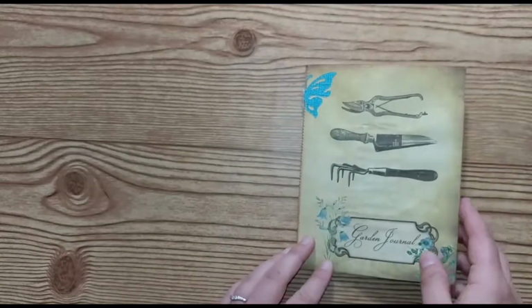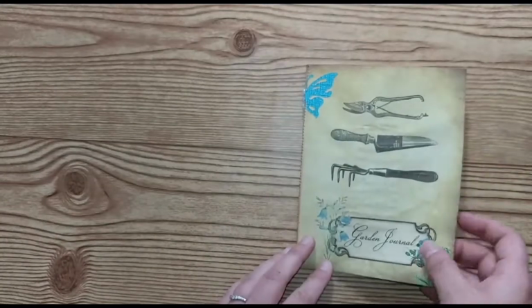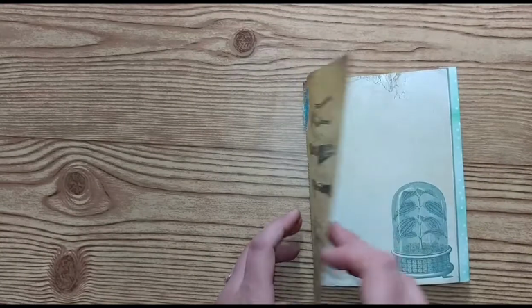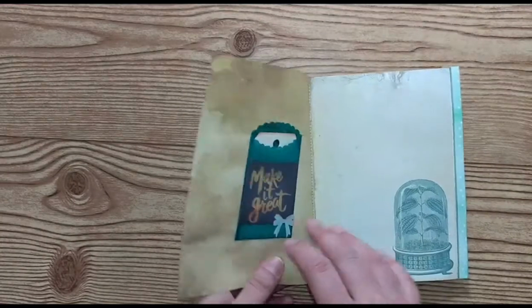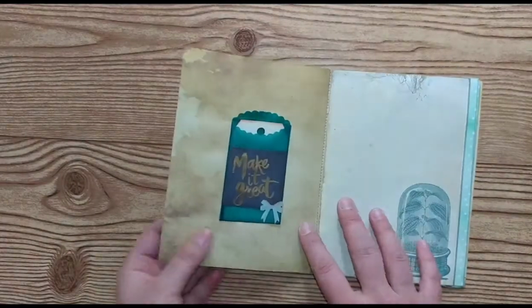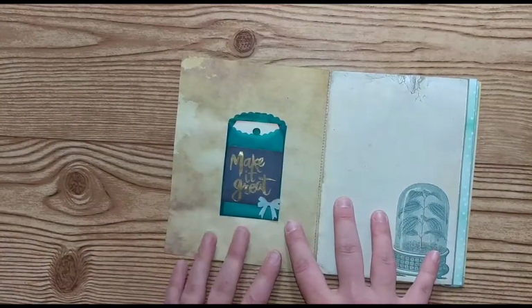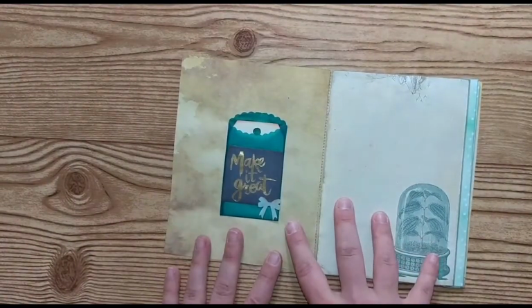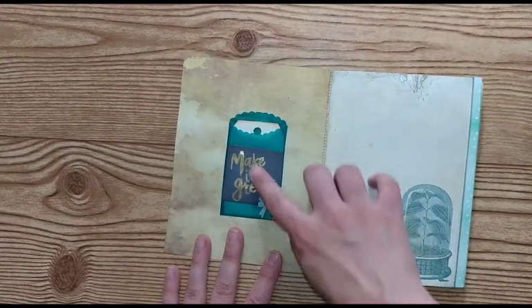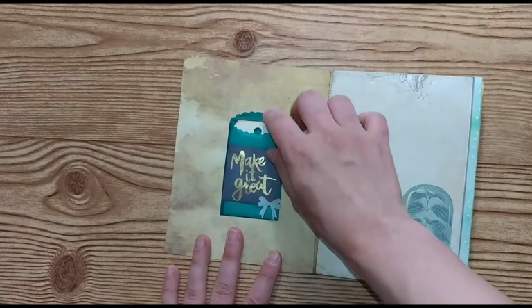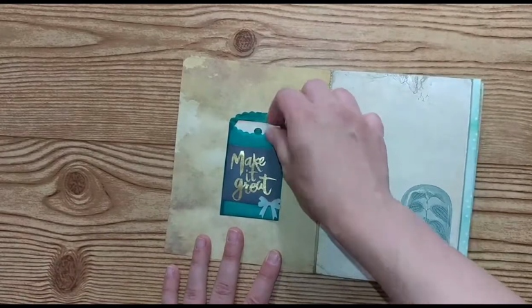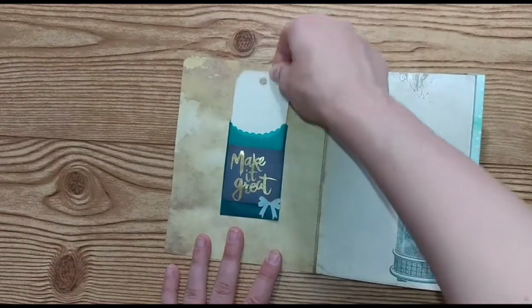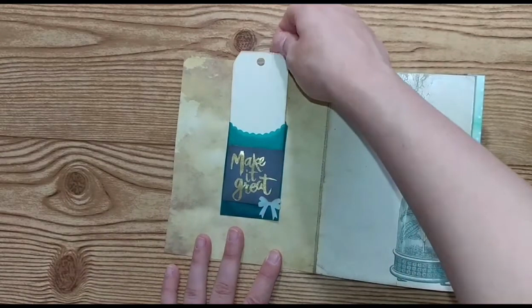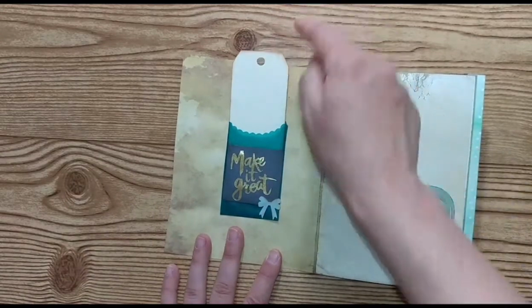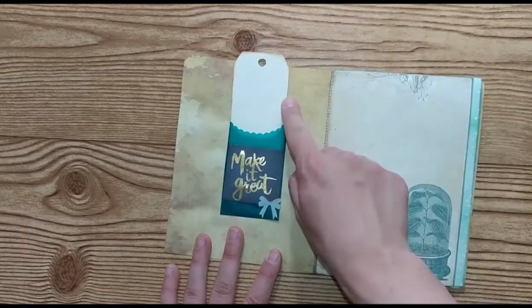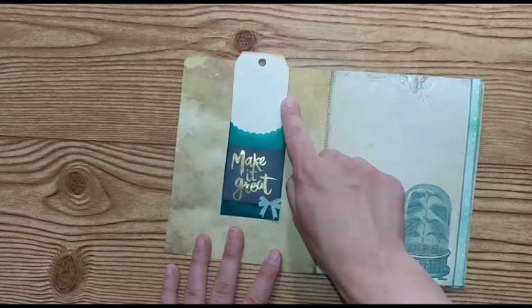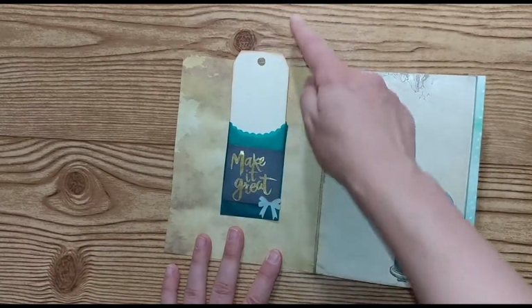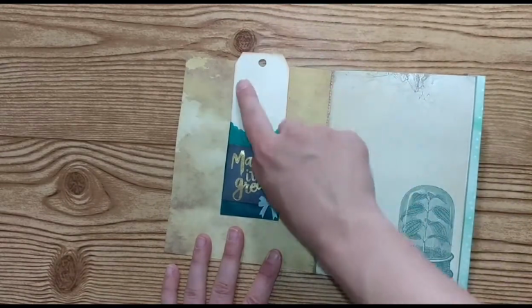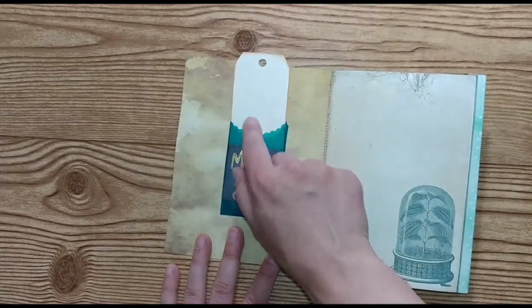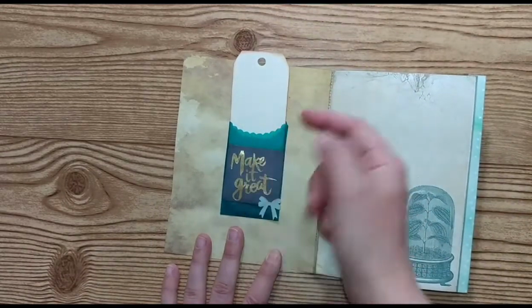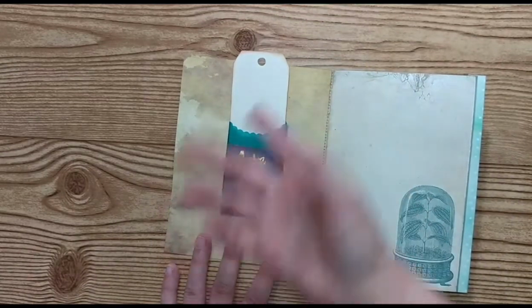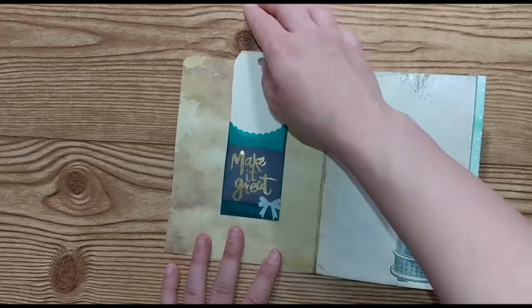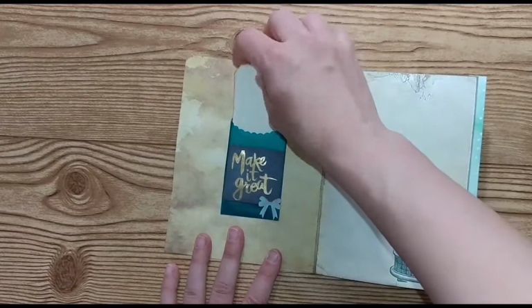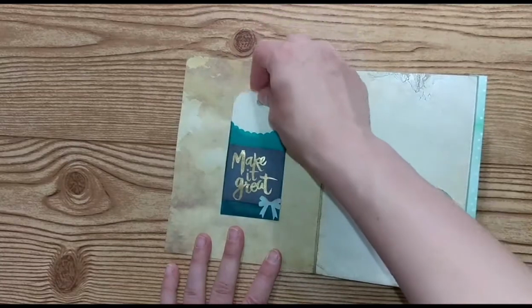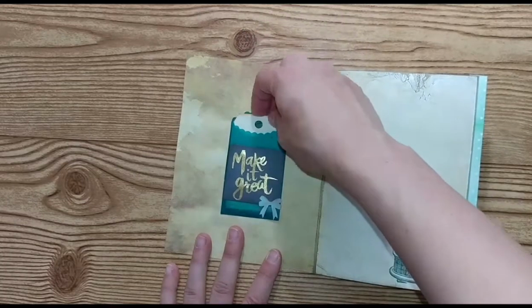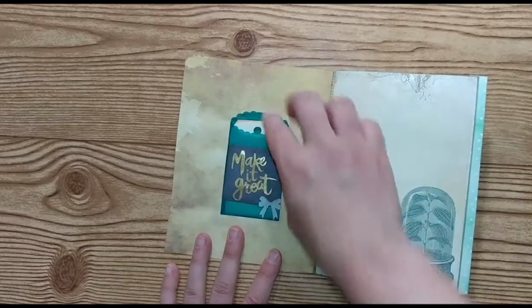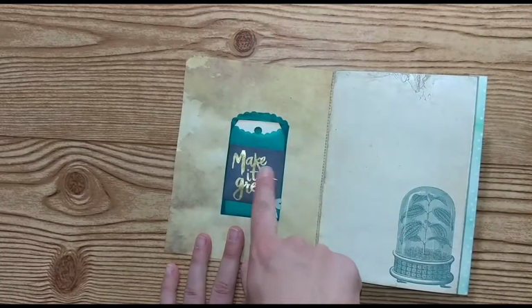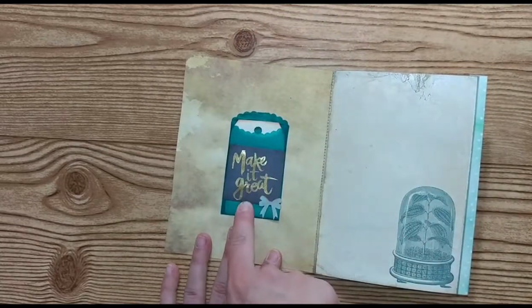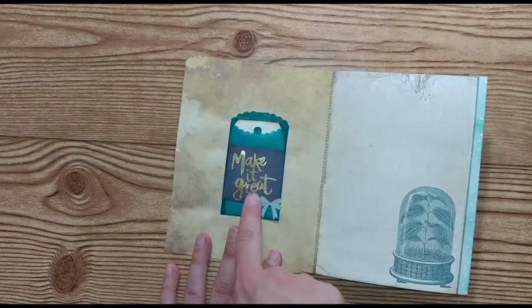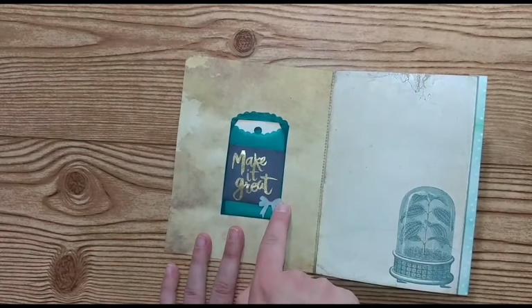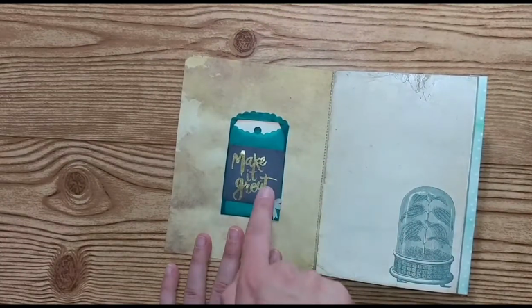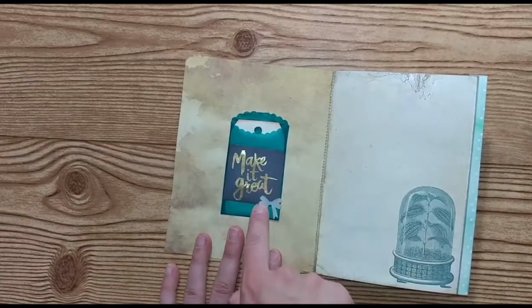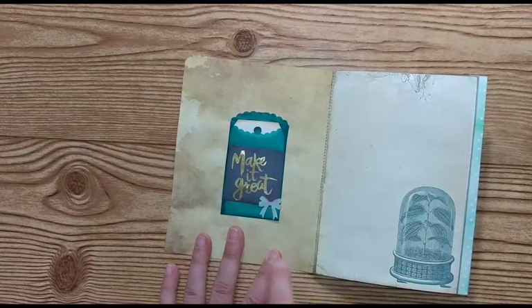So let's just do a quick little flip through. I added this little pocket and little tag that's distressed around the edges. You can put 'this book belongs to,' or whatever — little make it great and bow punch.